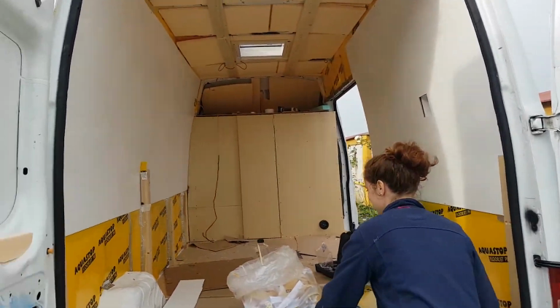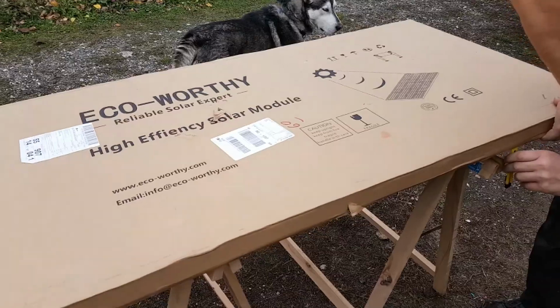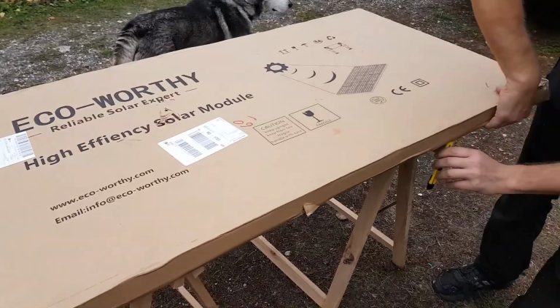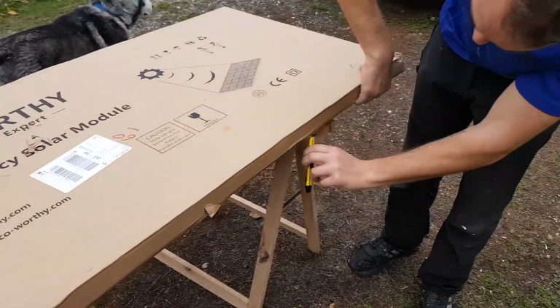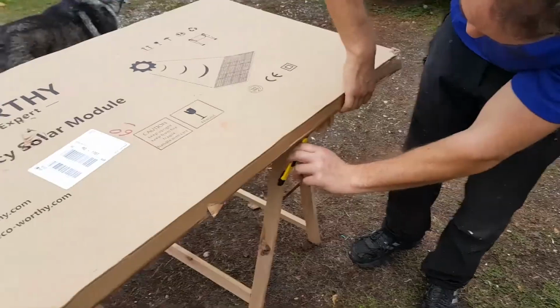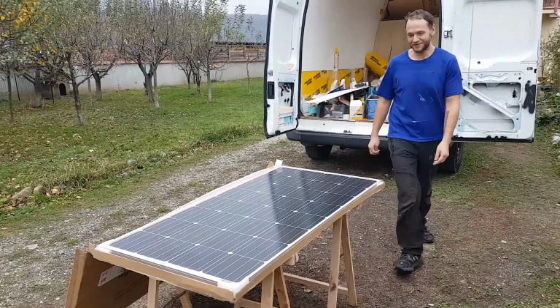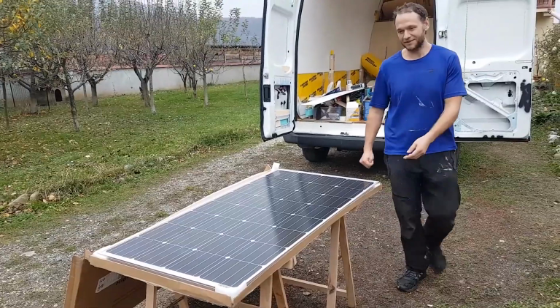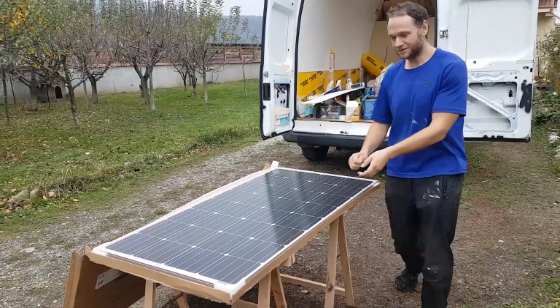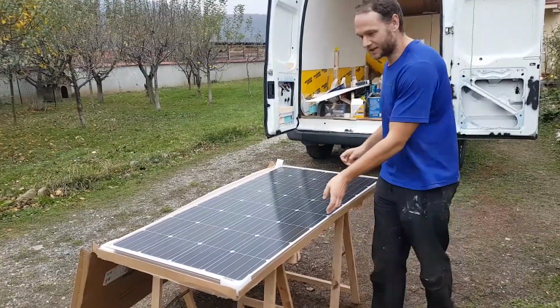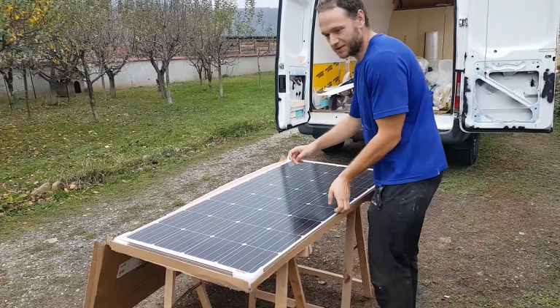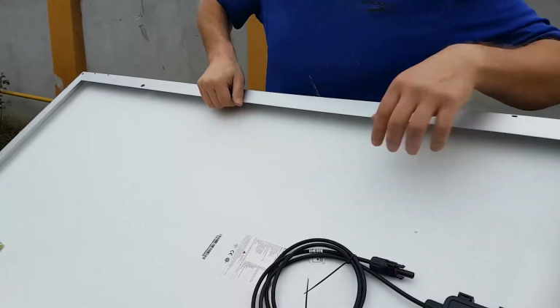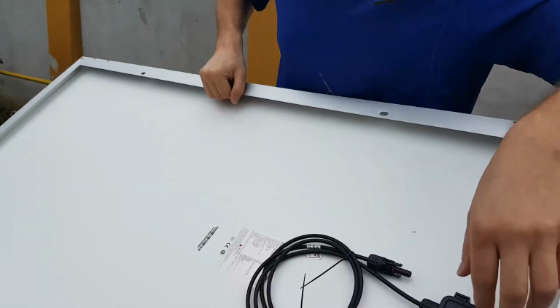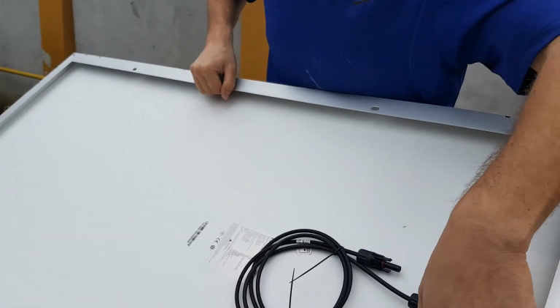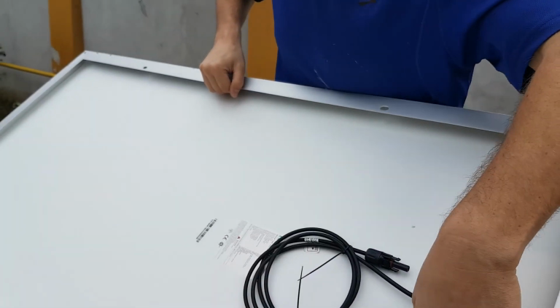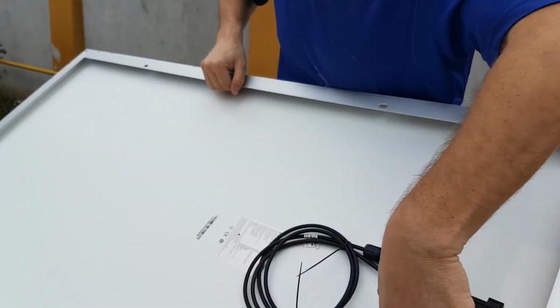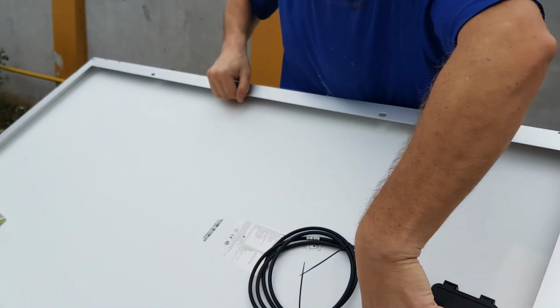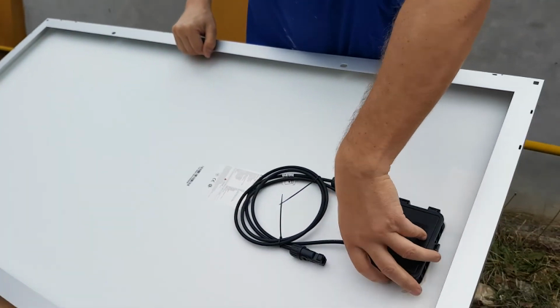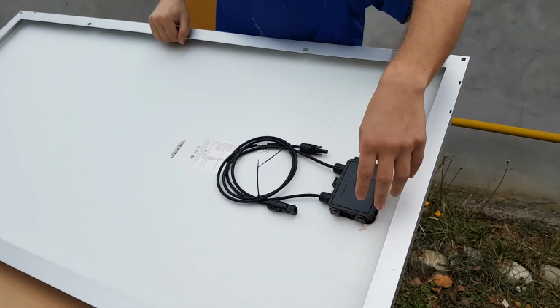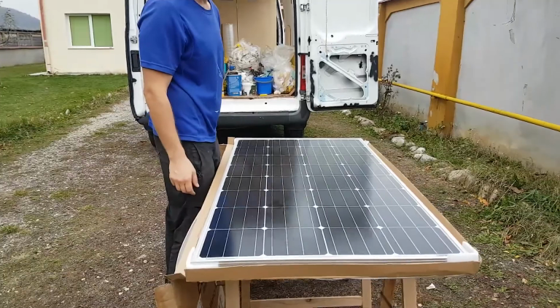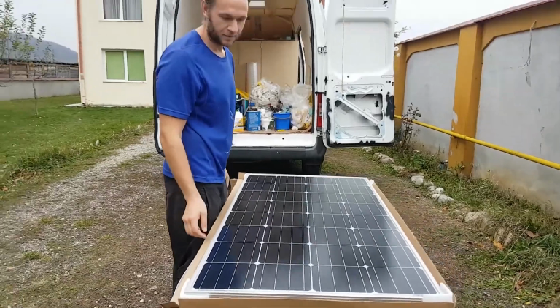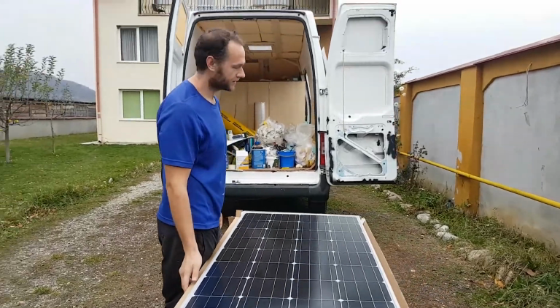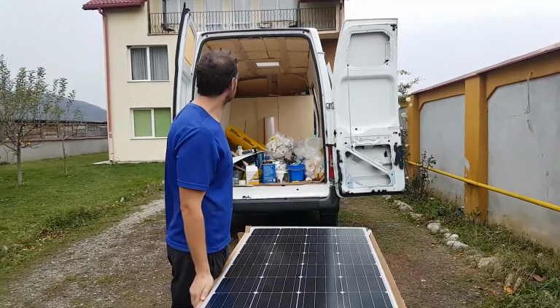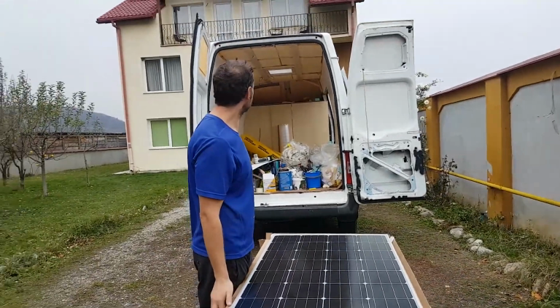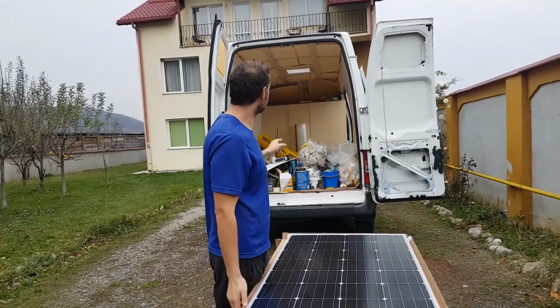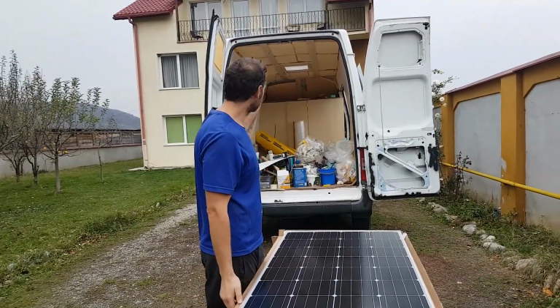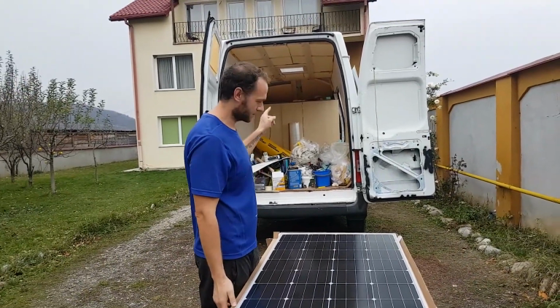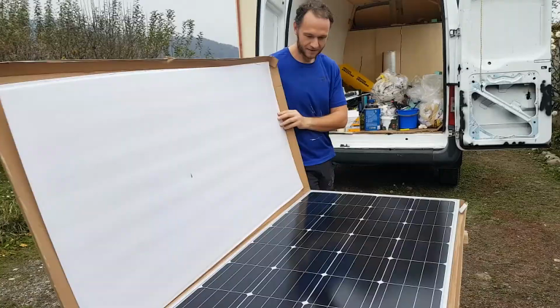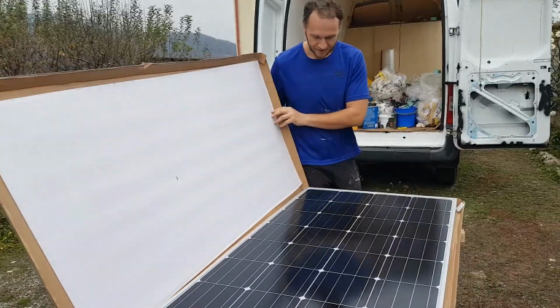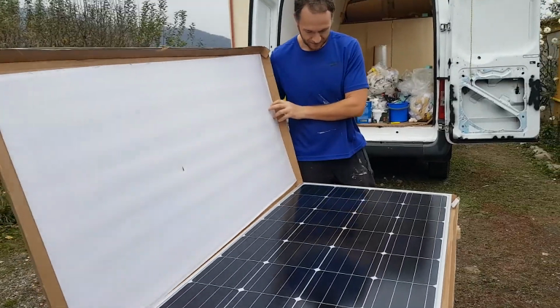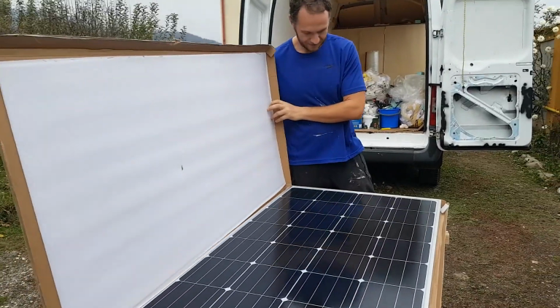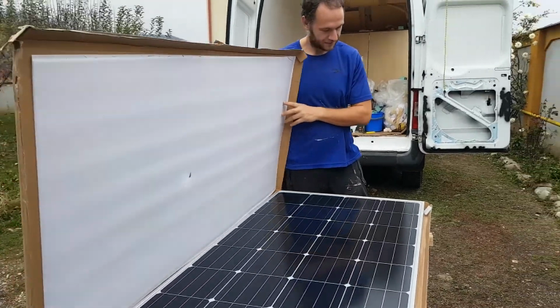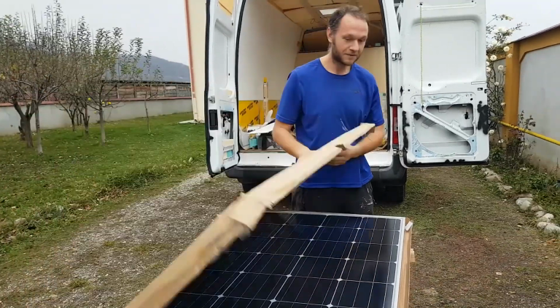We've got a solar panel — 150 watt hour. It's a waterproof box. Now we just need the mounts. The bad boy is going up there. Our electrical system is coming all together.